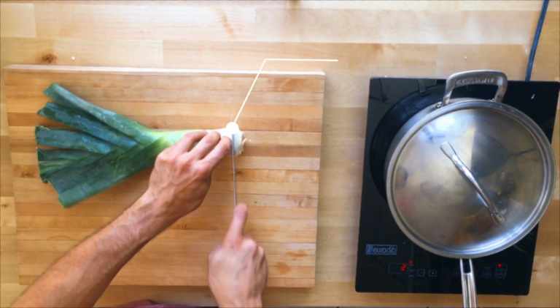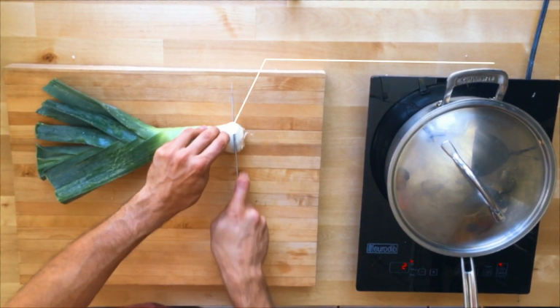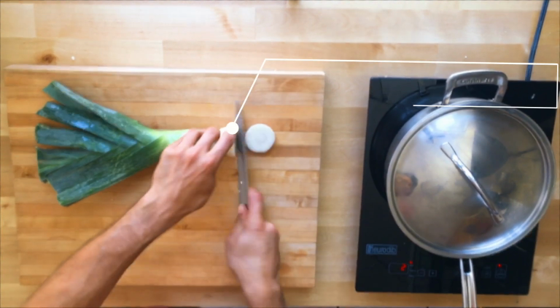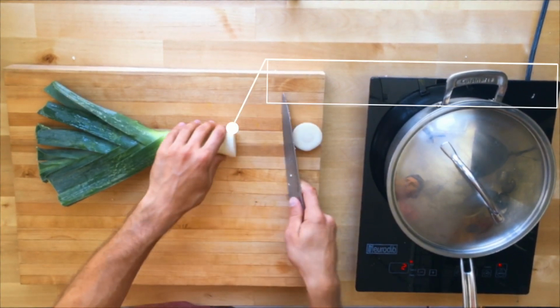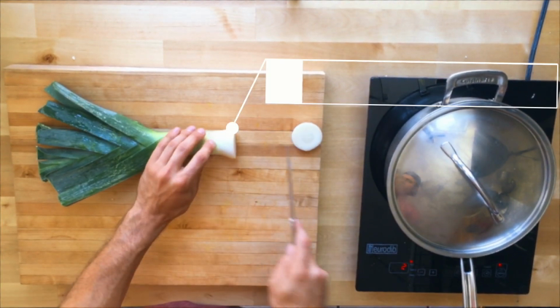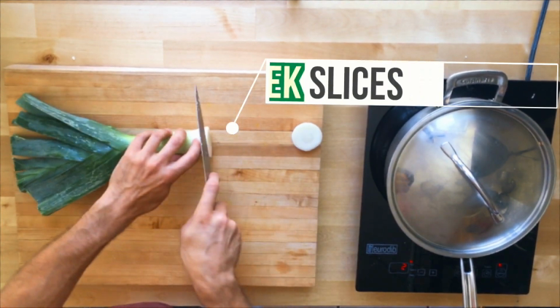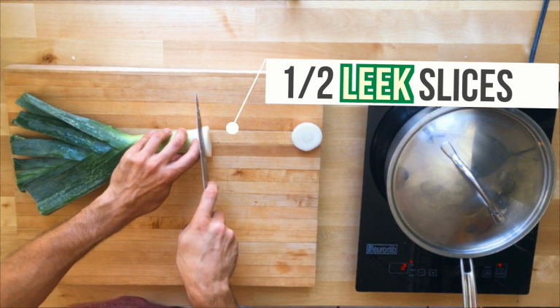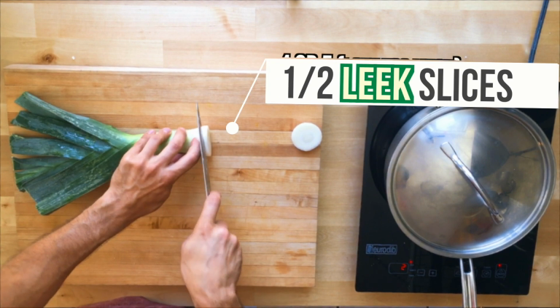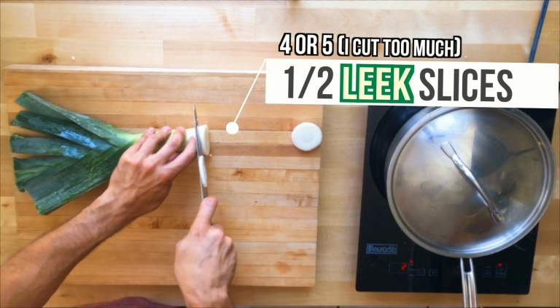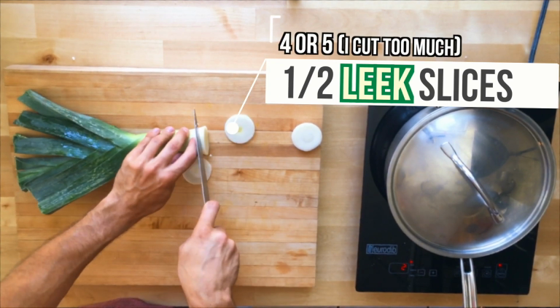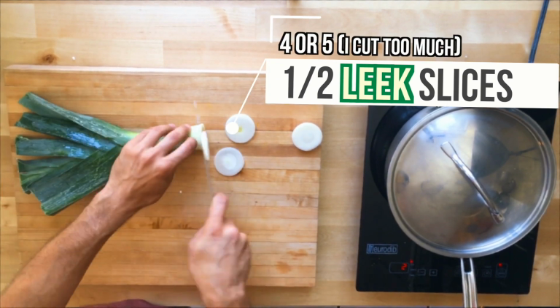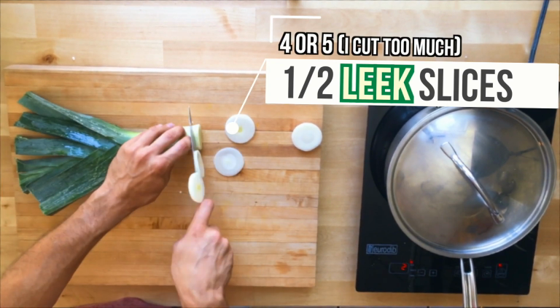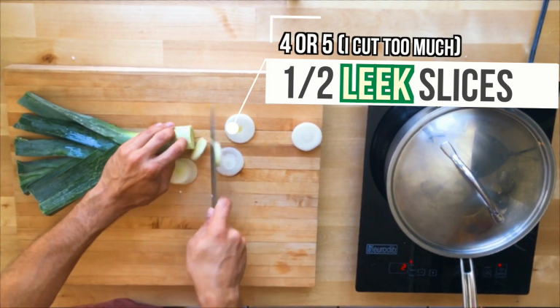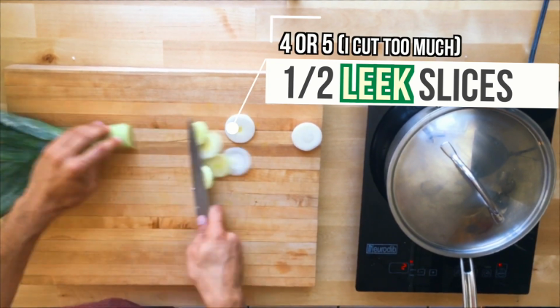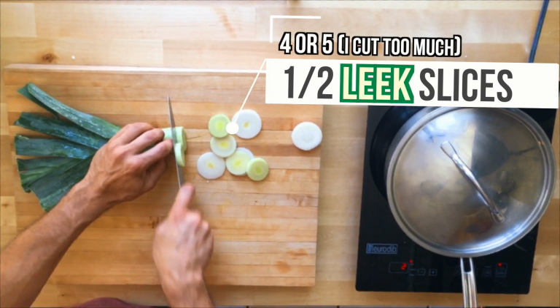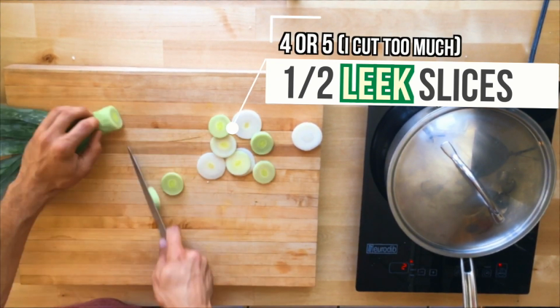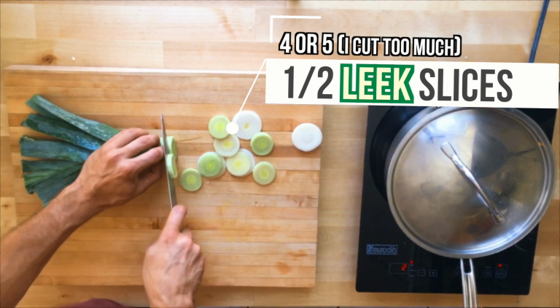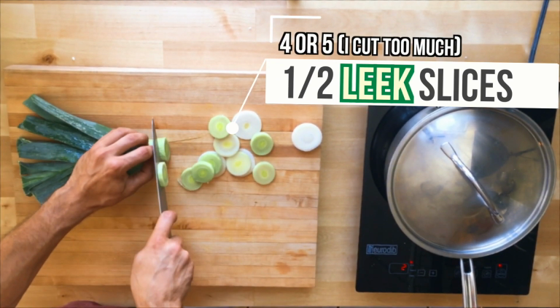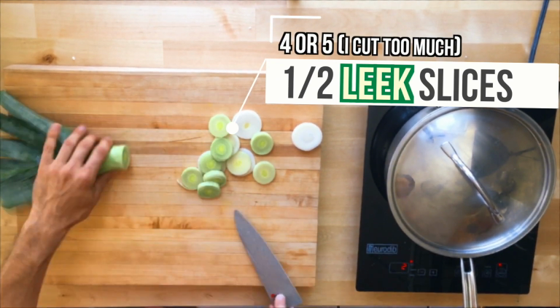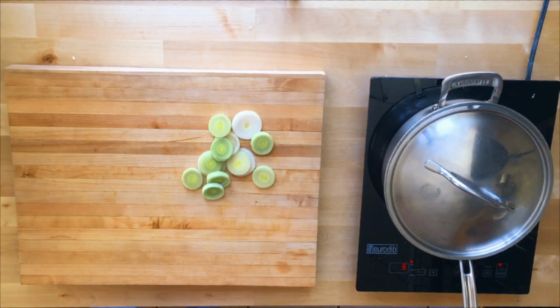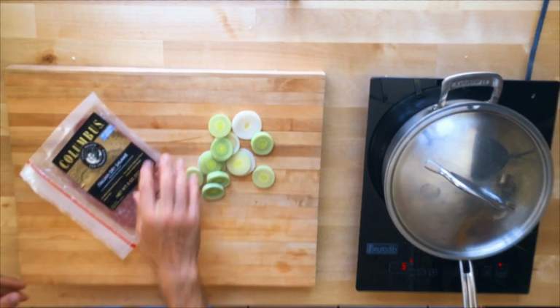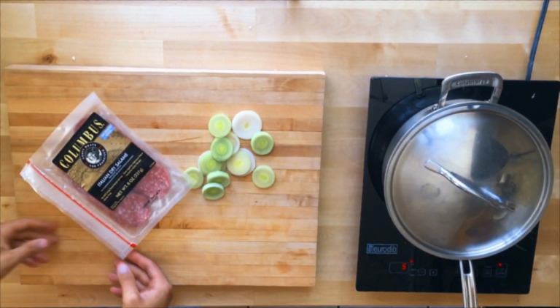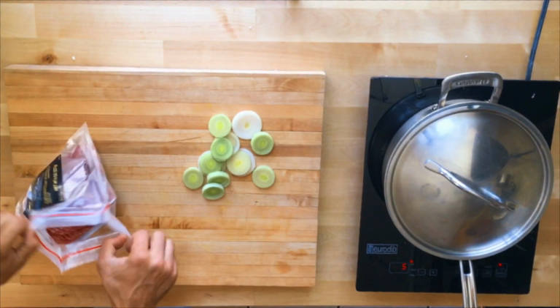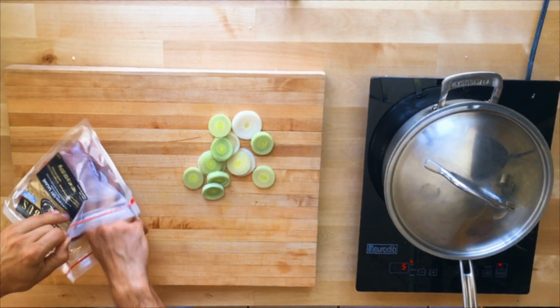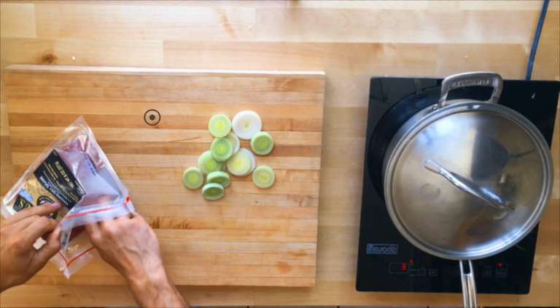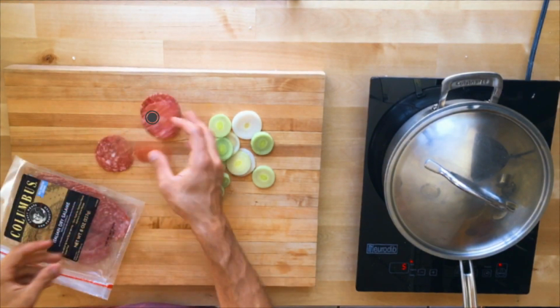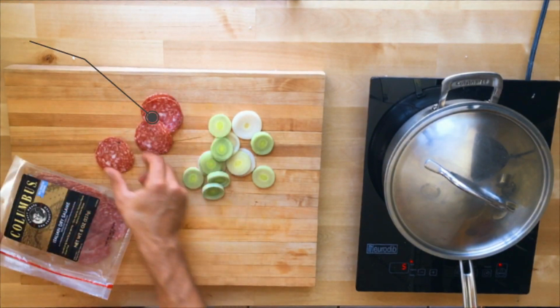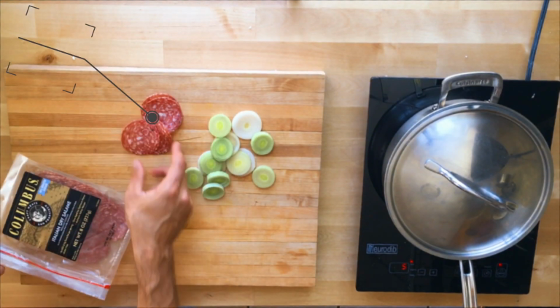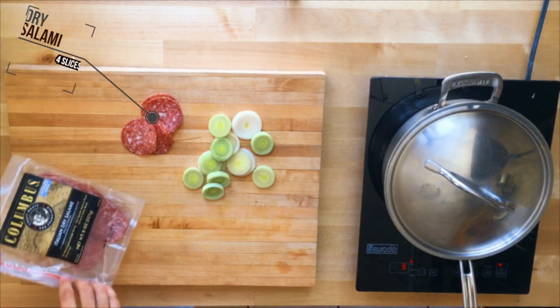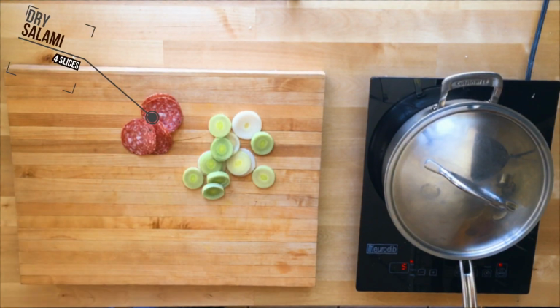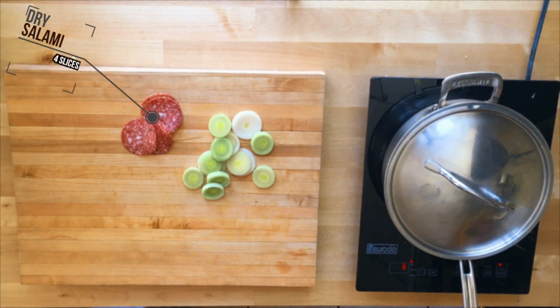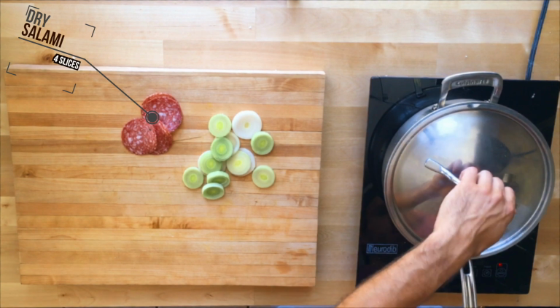Remember to rinse off your leek, especially if you're getting it from a farmers market or something like that, because usually there's gonna be some dirt on it. We're gonna use this leek with the salami to give it a nice texture and some color to our cauliflower mash.